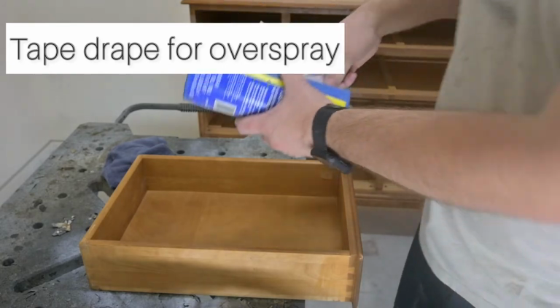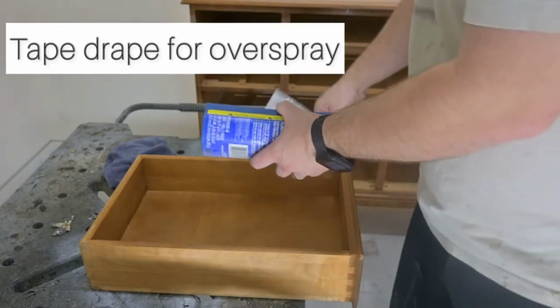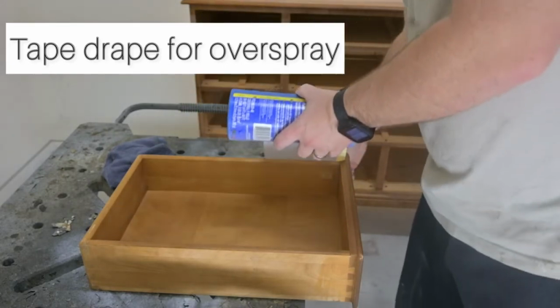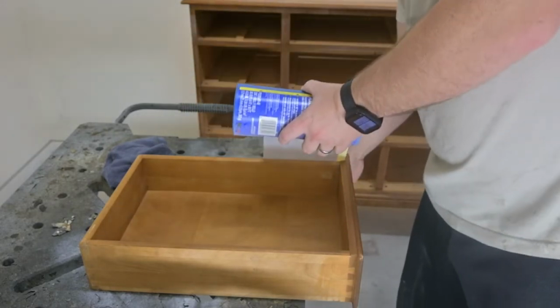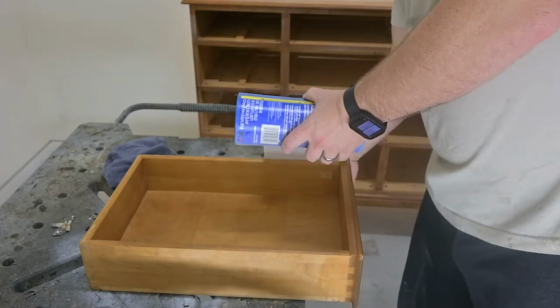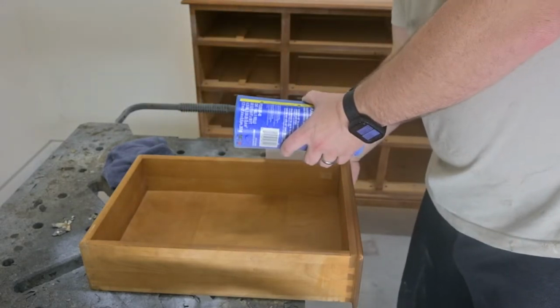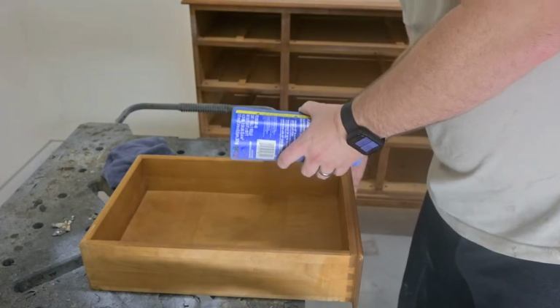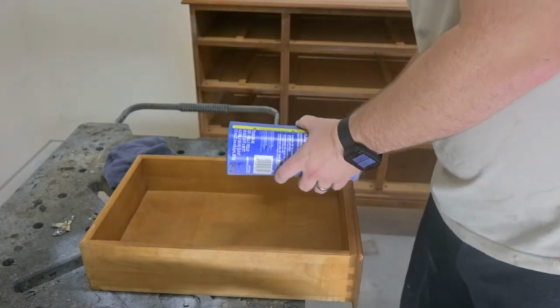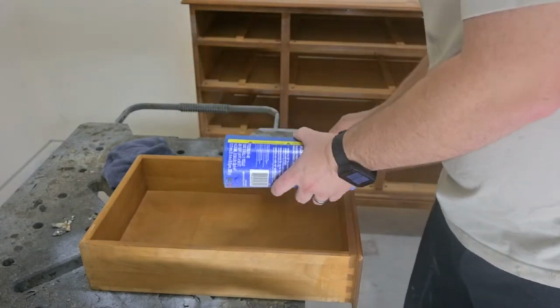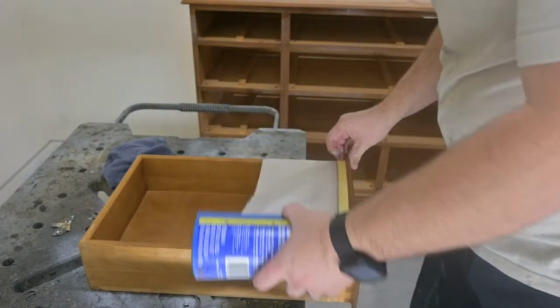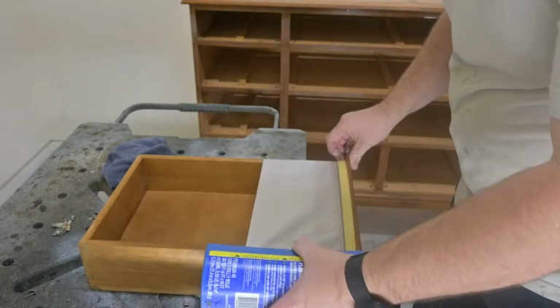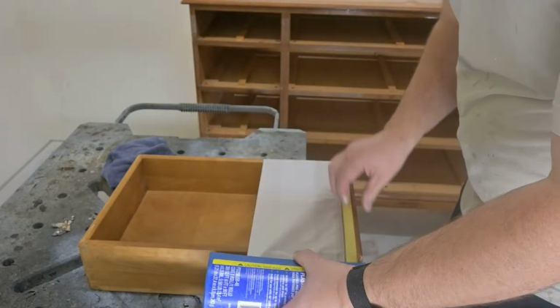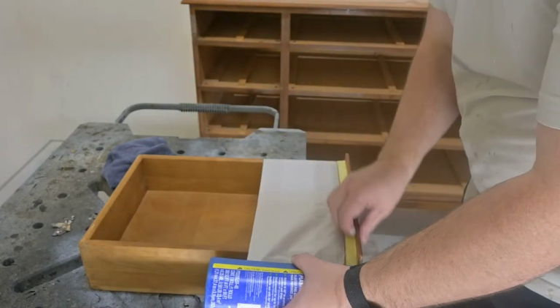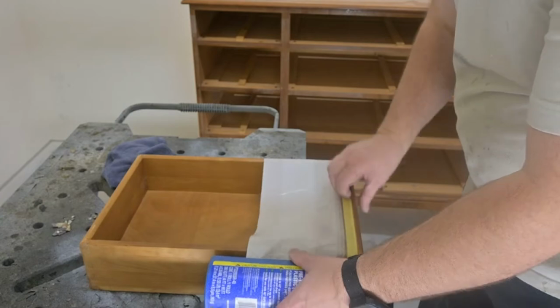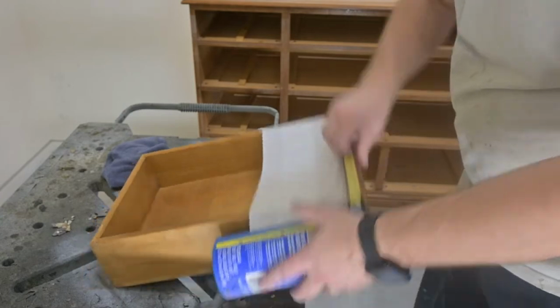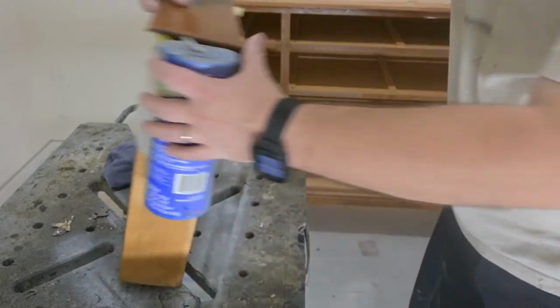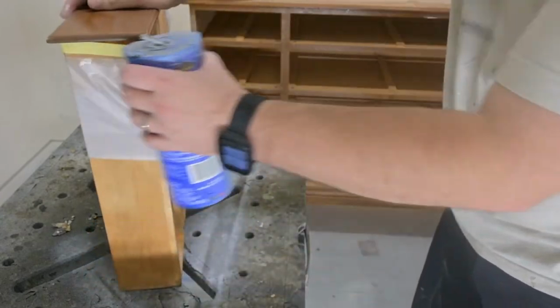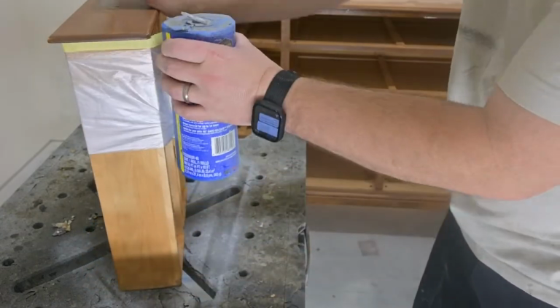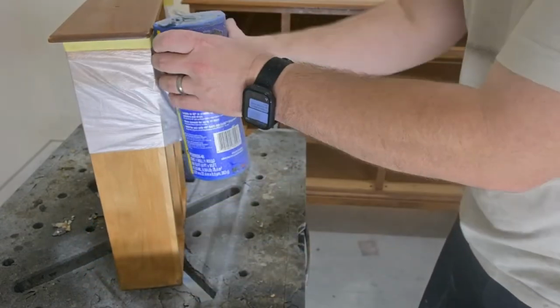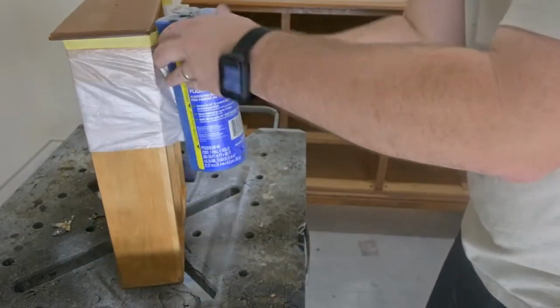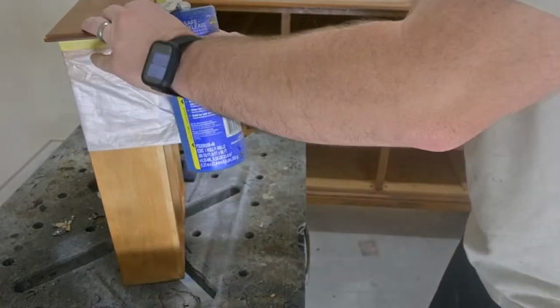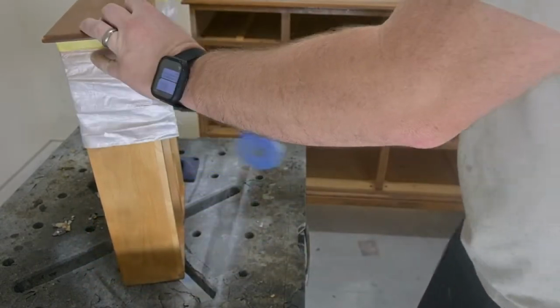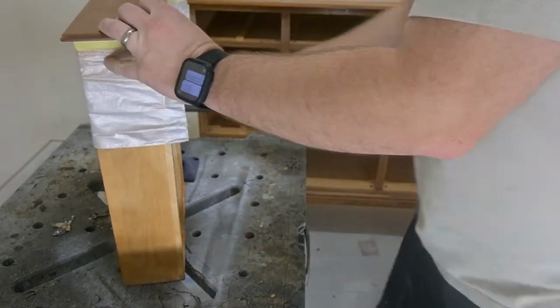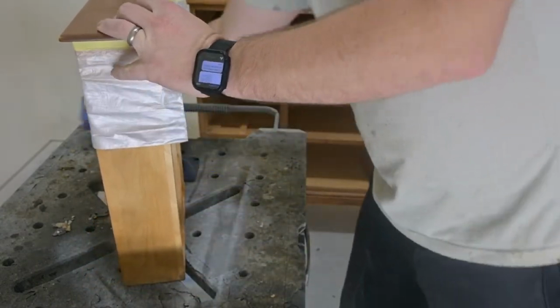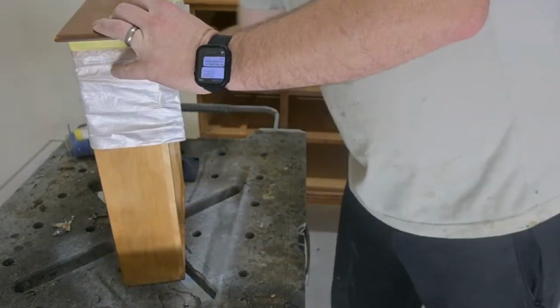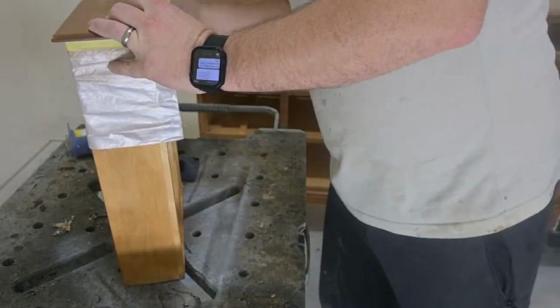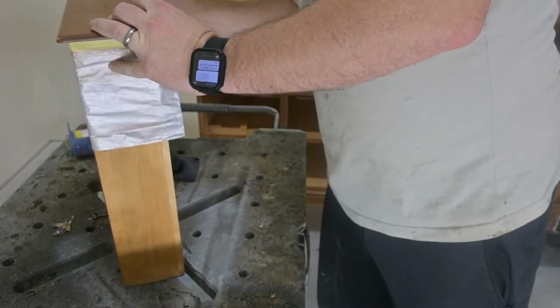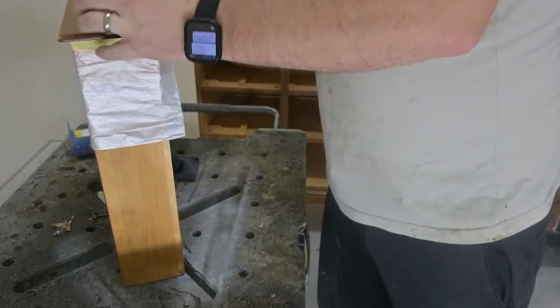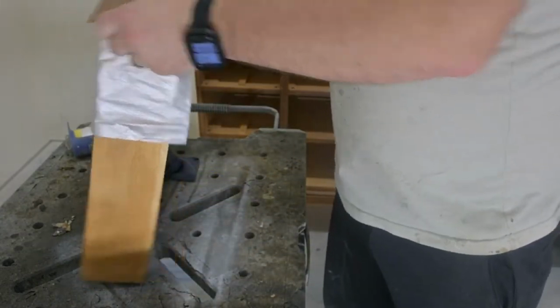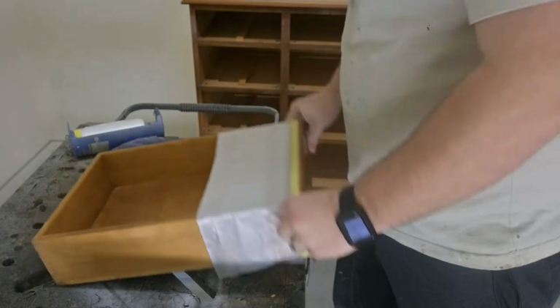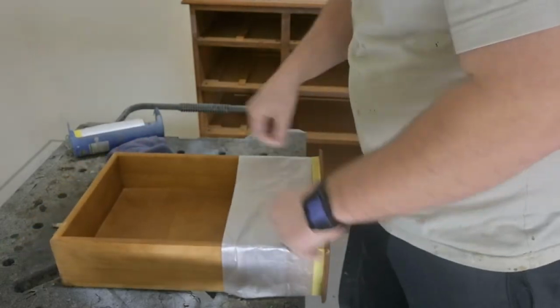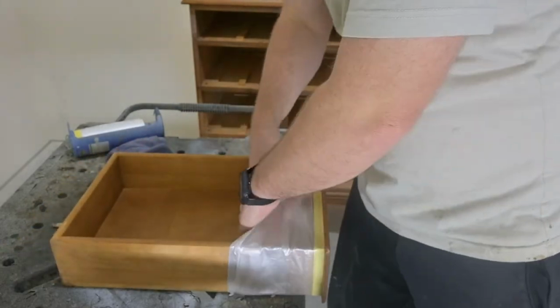And we are going to tape. We're going to use this tape drape, and that helps so that we don't get overspray into the drawers. We will link this in our bio below.